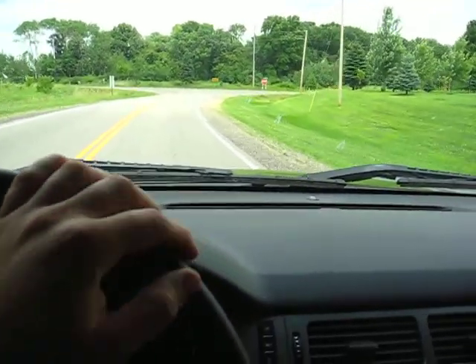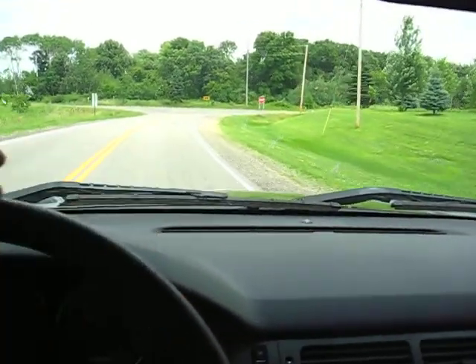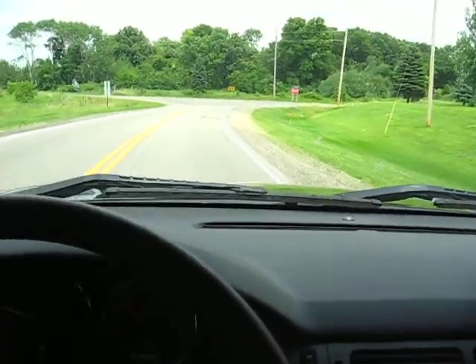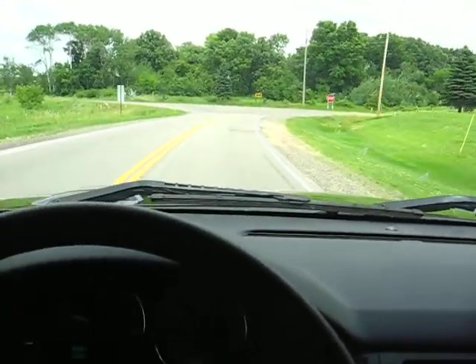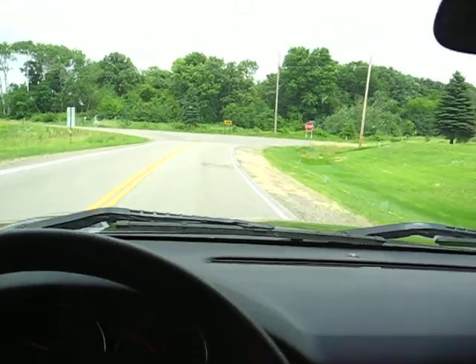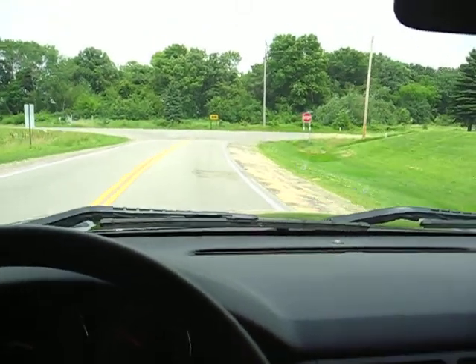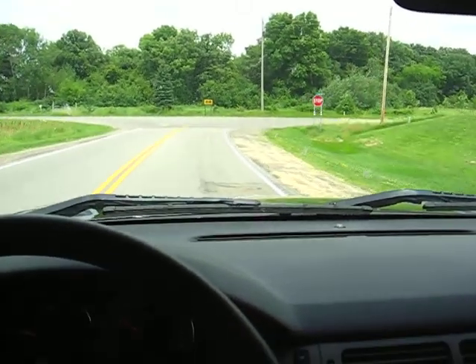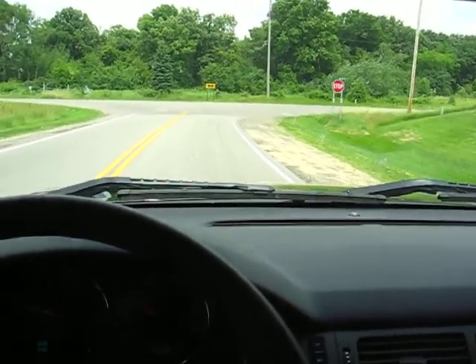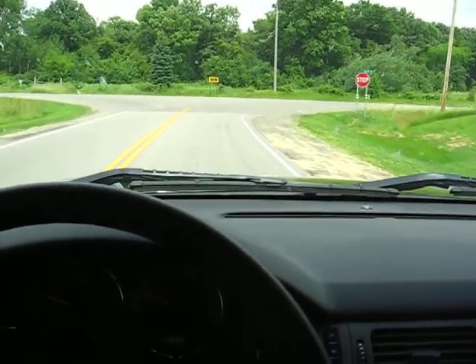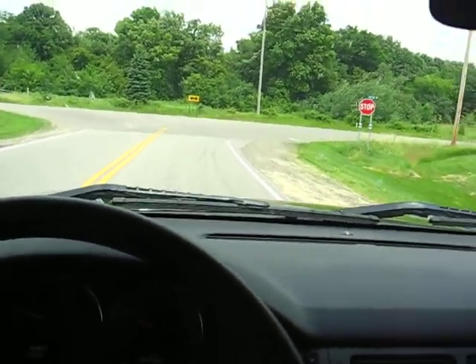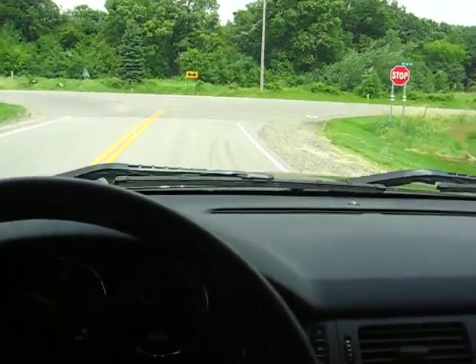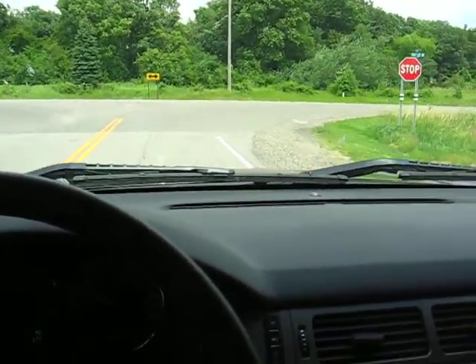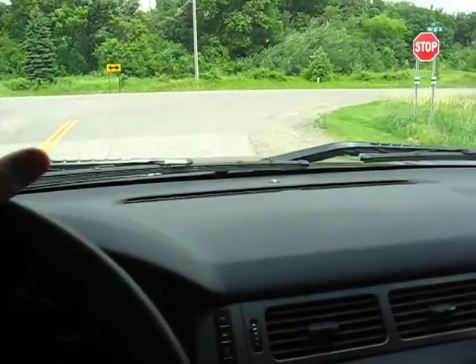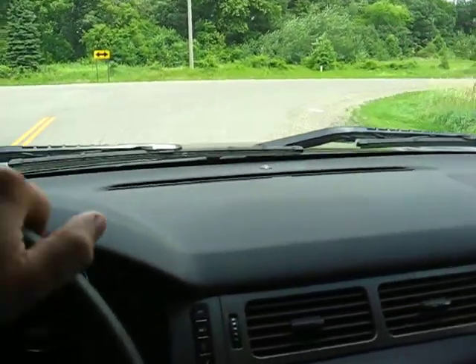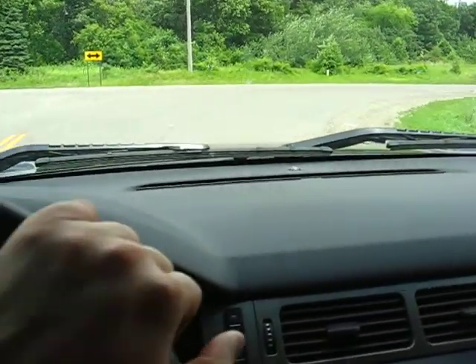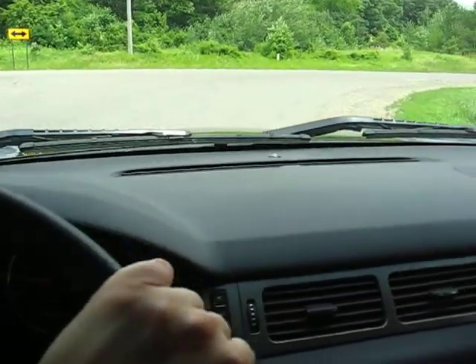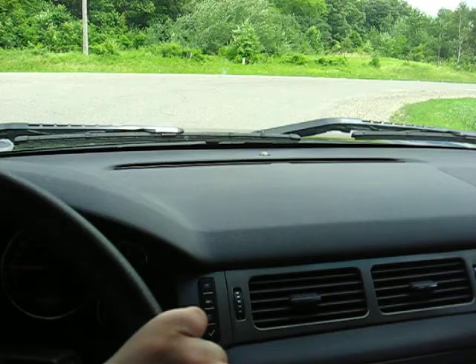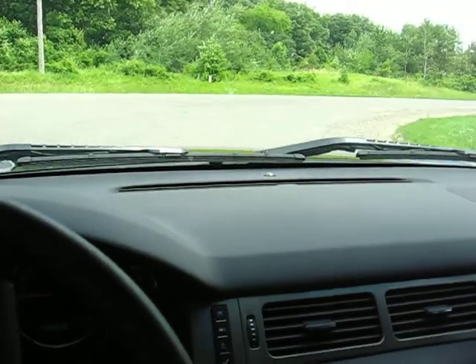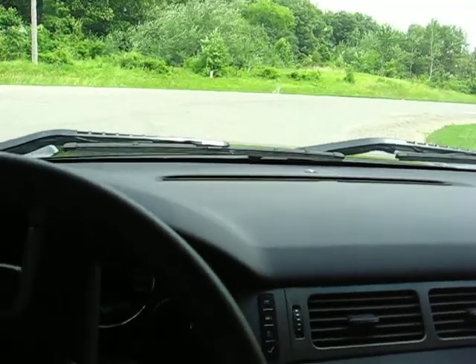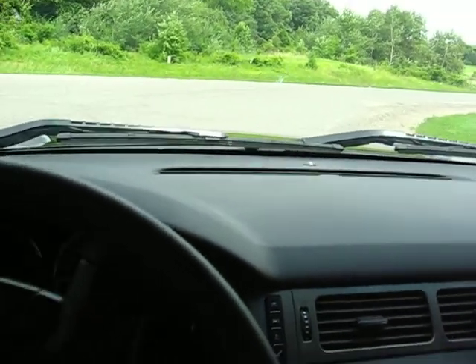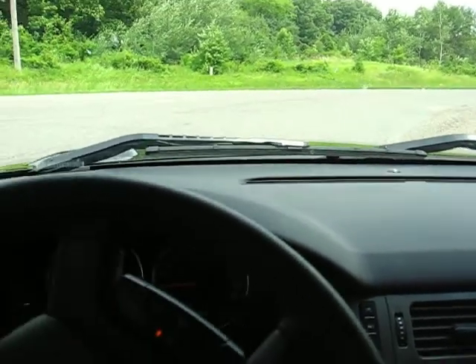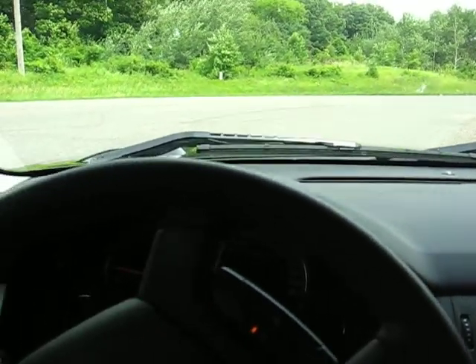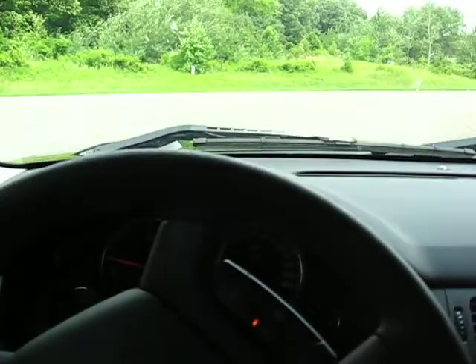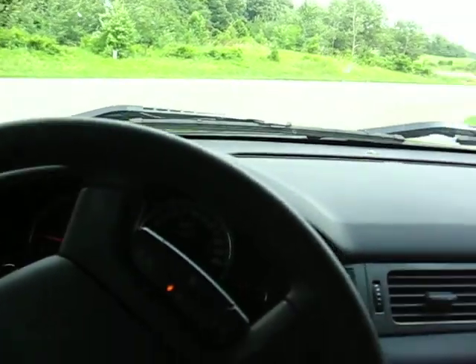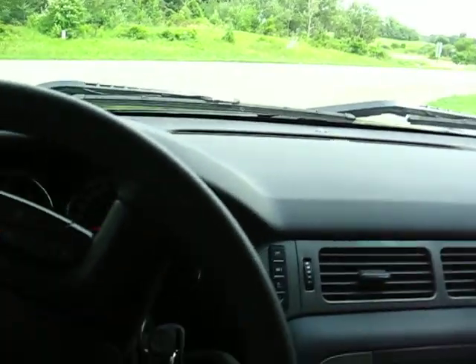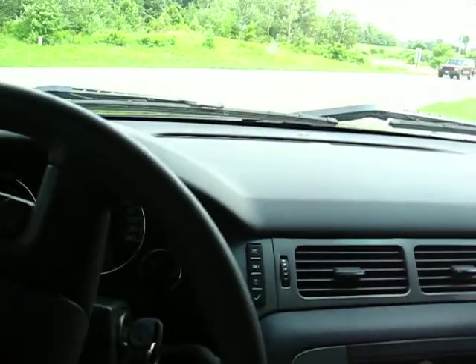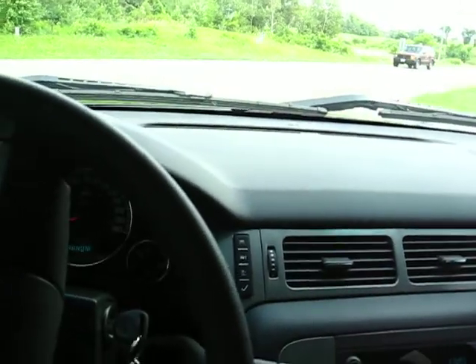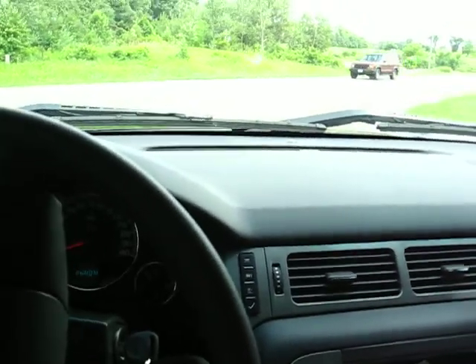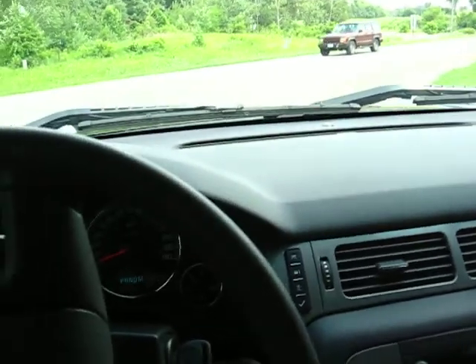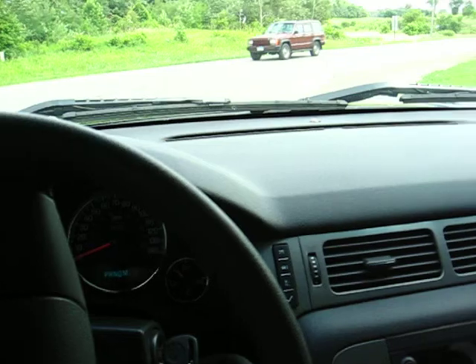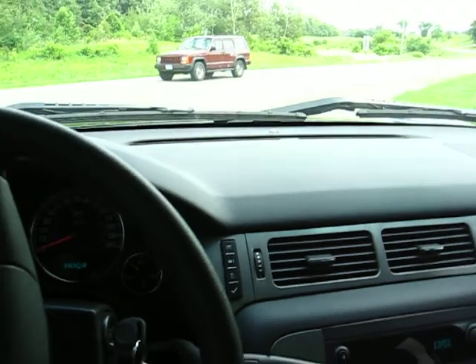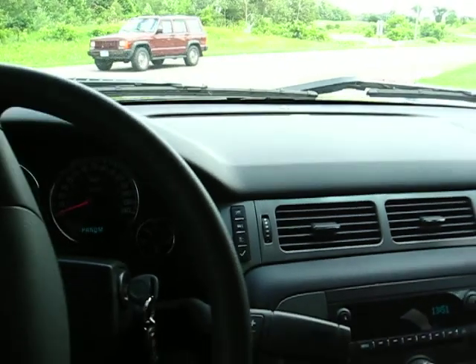Again, this is the police edition Tahoe, so you have all the options of your state patrol police vehicles. If you have any questions, feel free to email us.